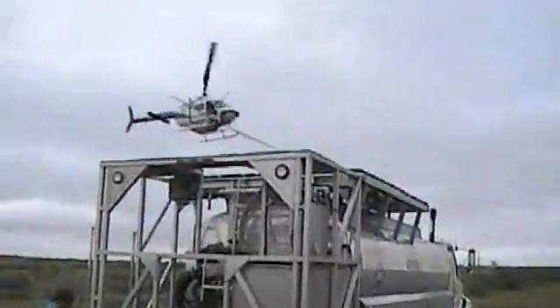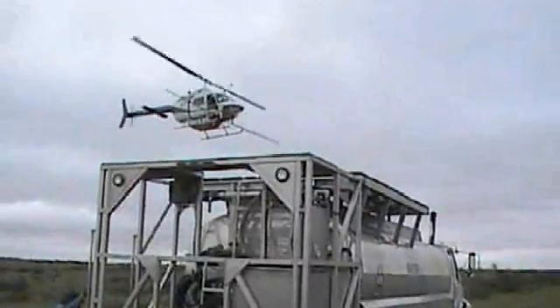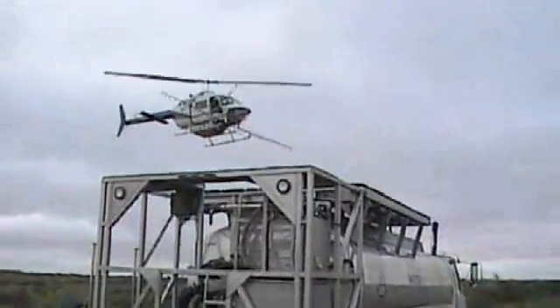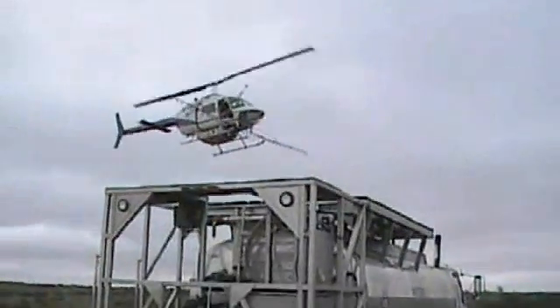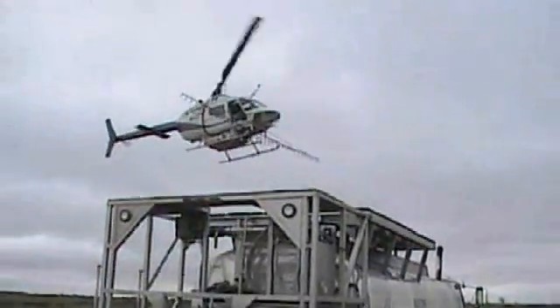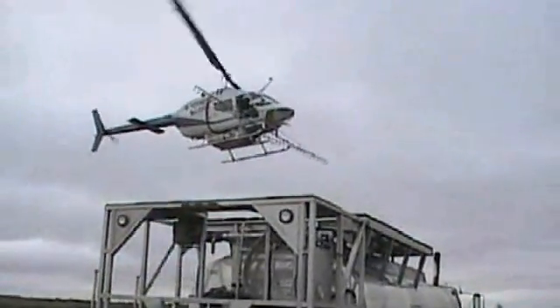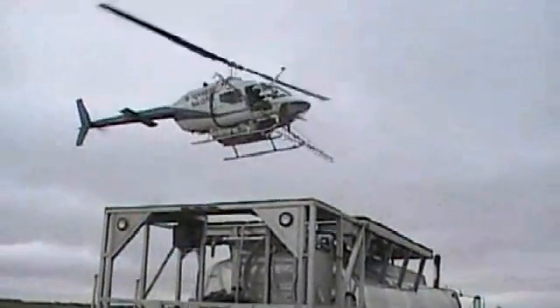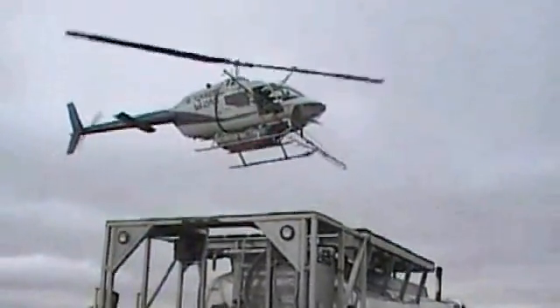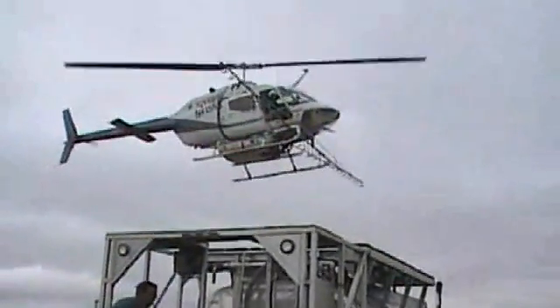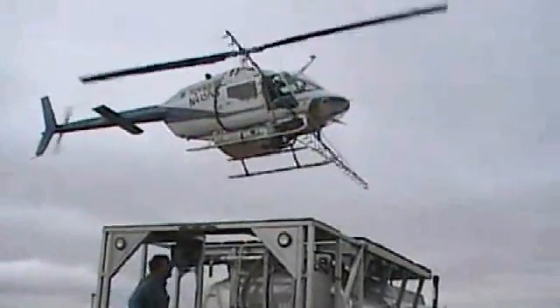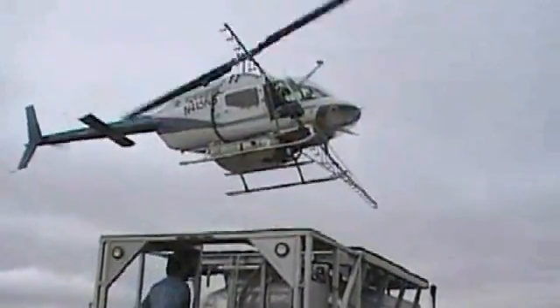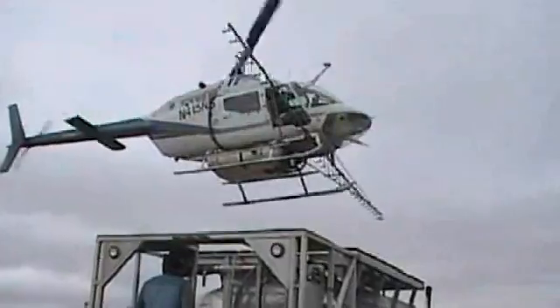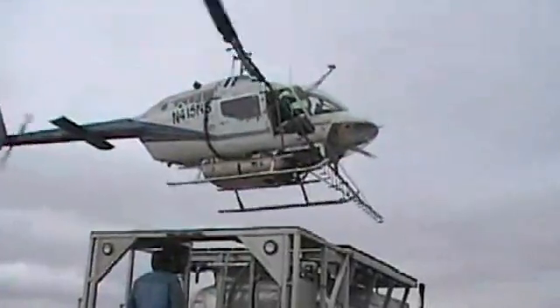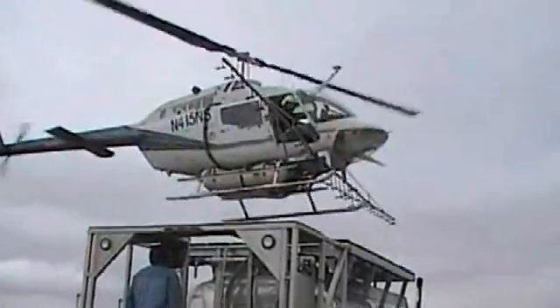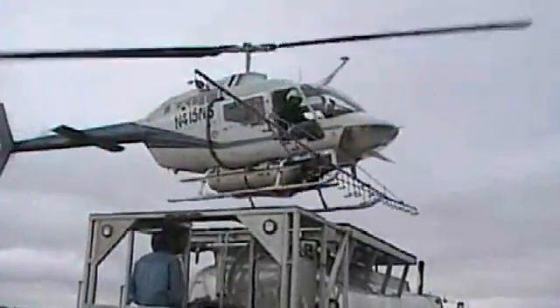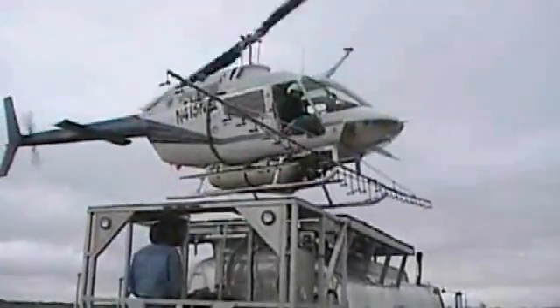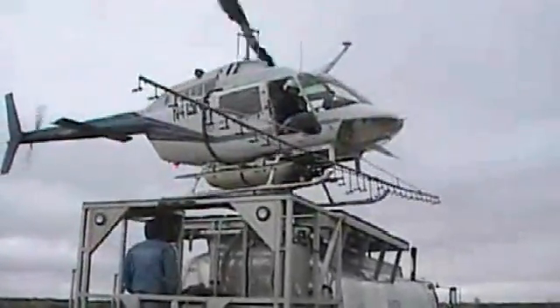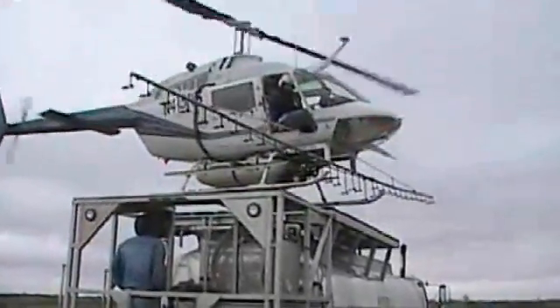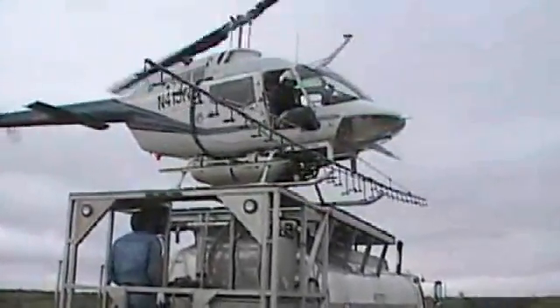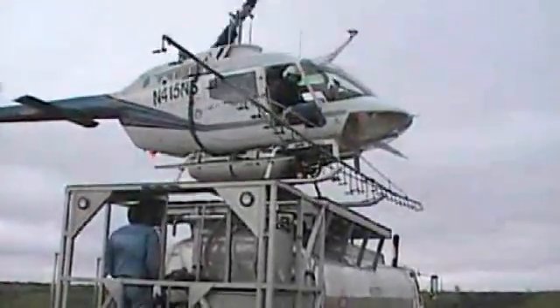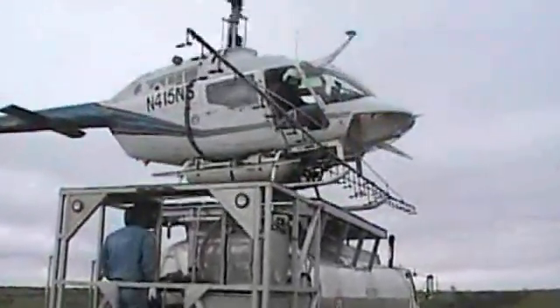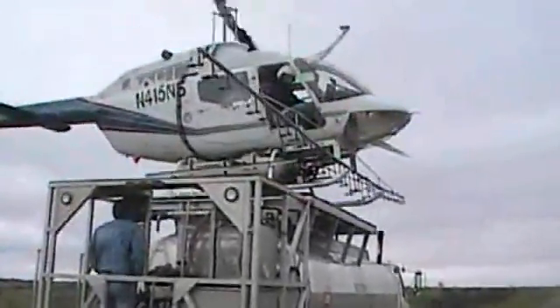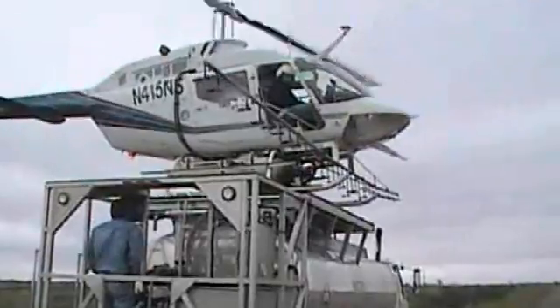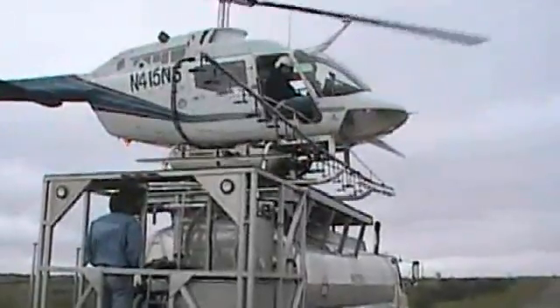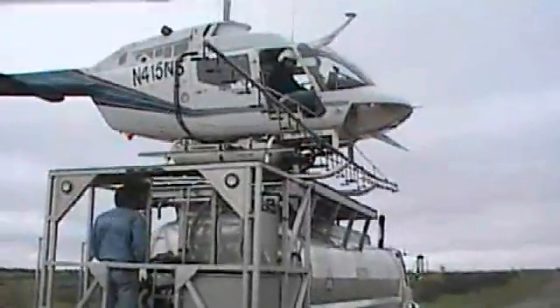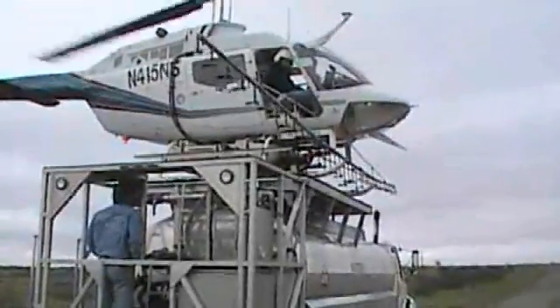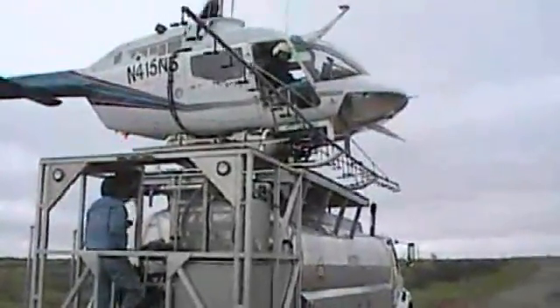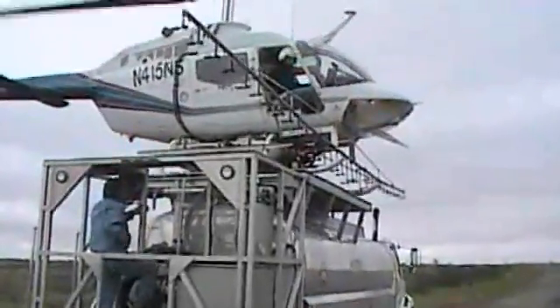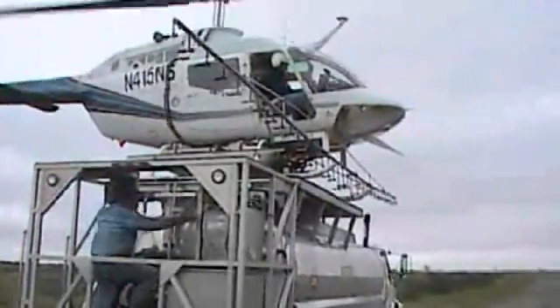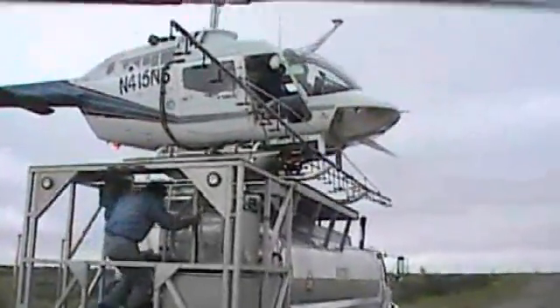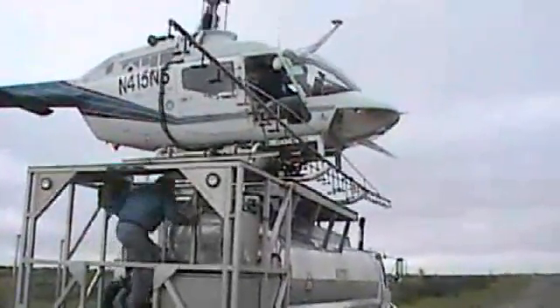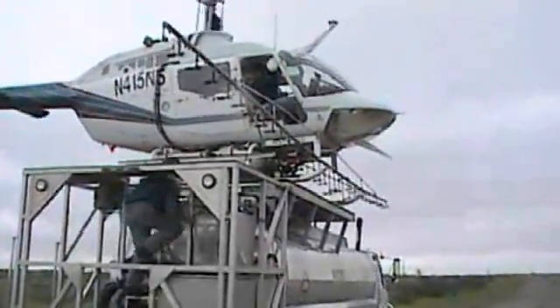We can focus surgical strikes as a result of the same technology we saw in the Iraqi war, and apply that same type of technology here on the Back 40 to enhance our ability to manage brush and keep it quail friendly.